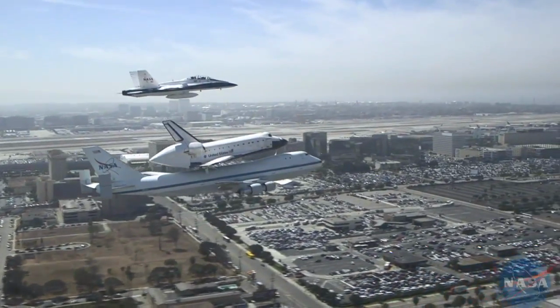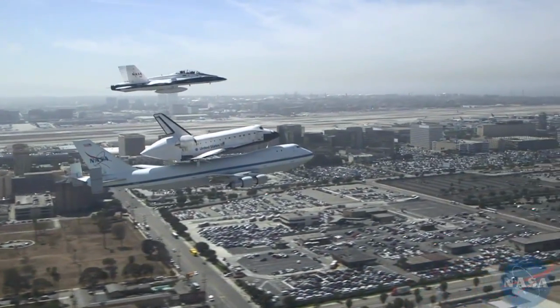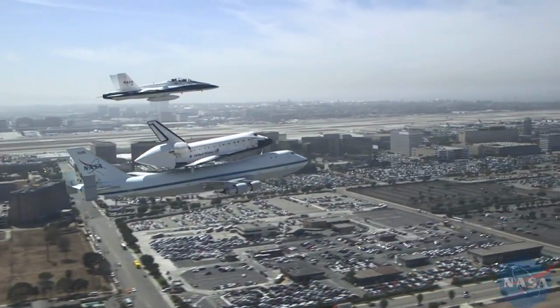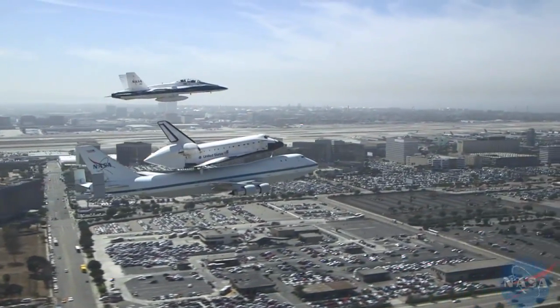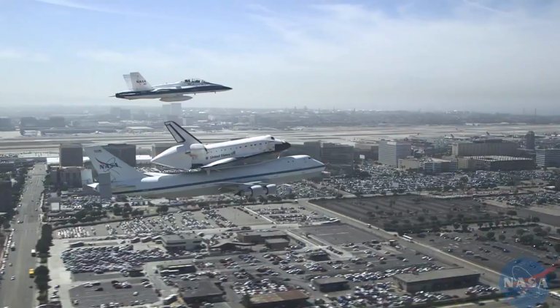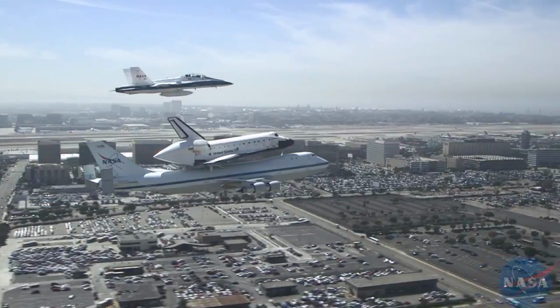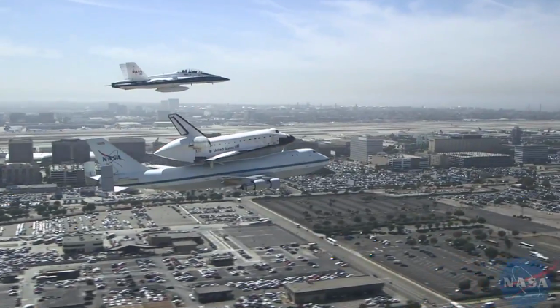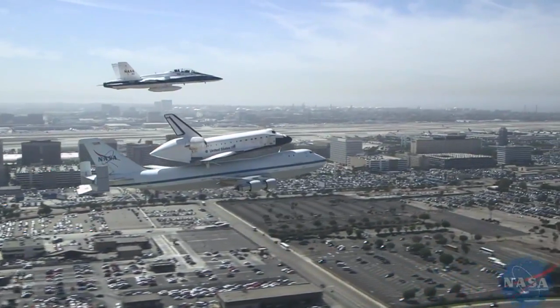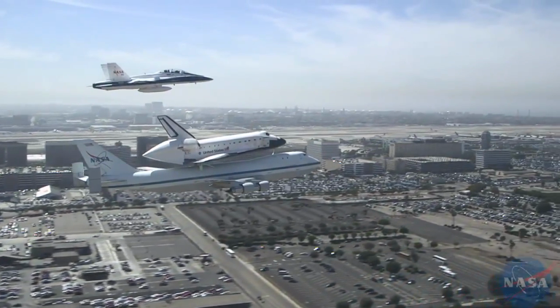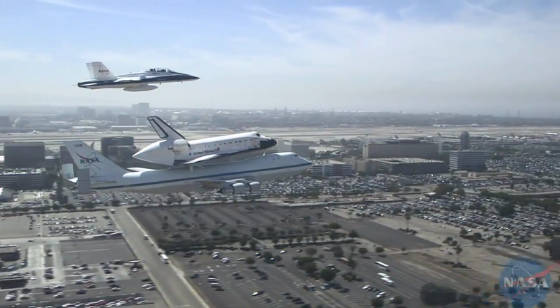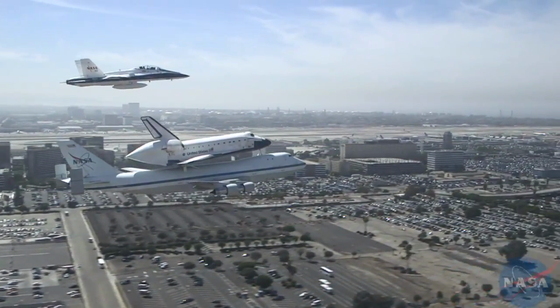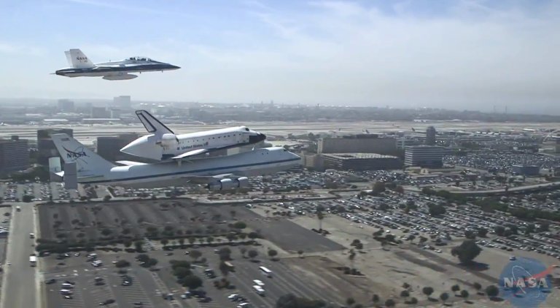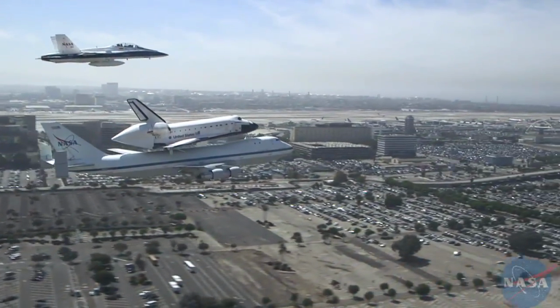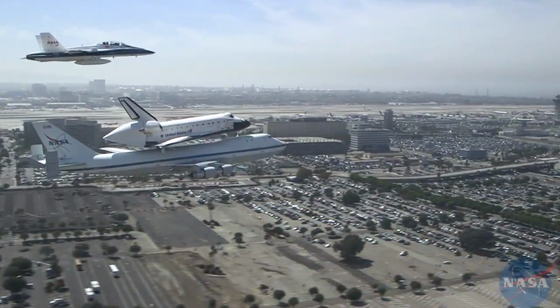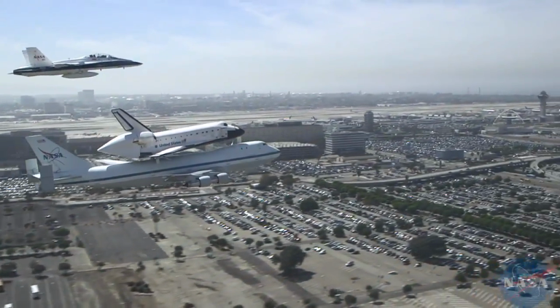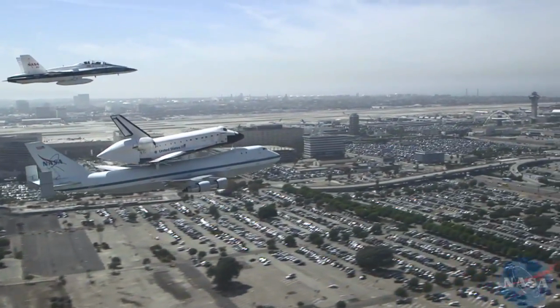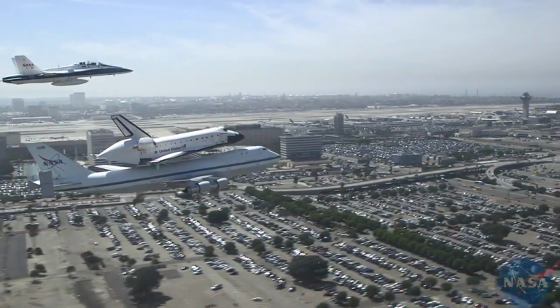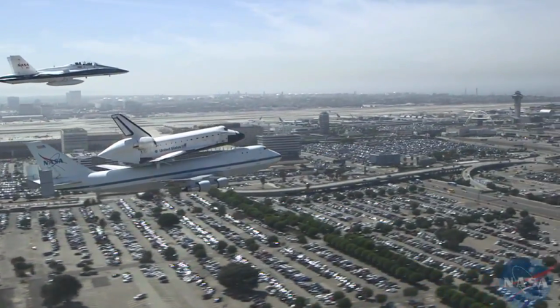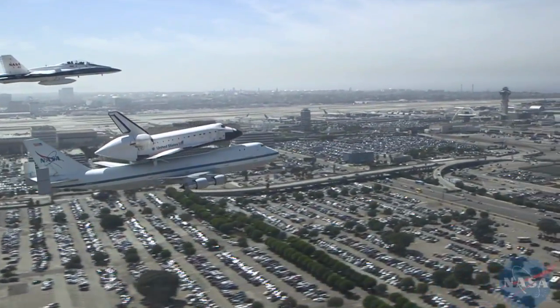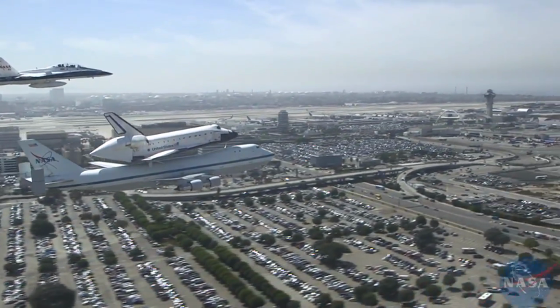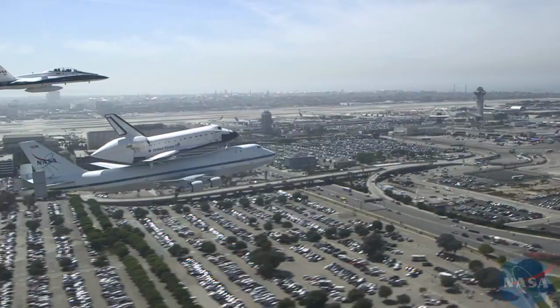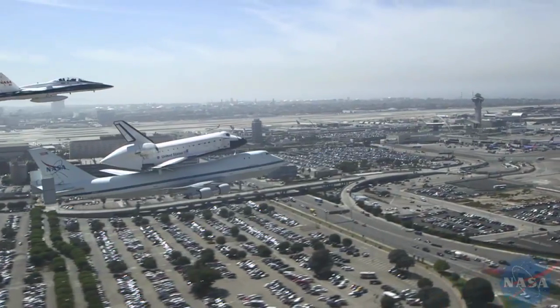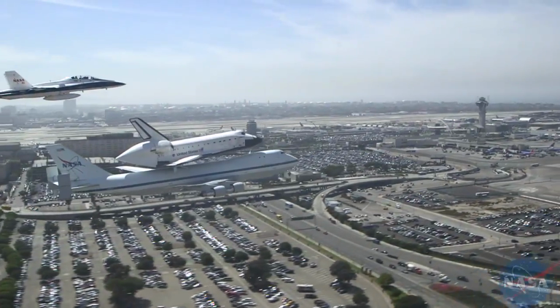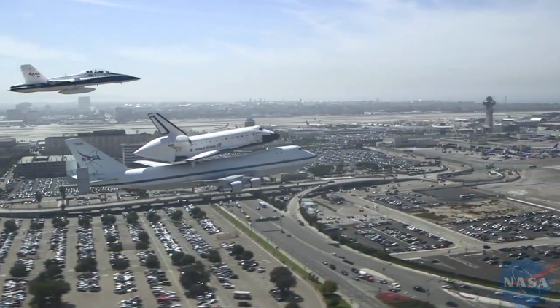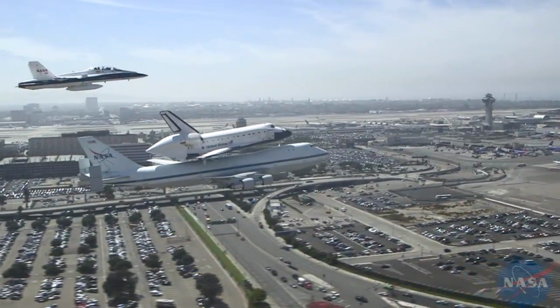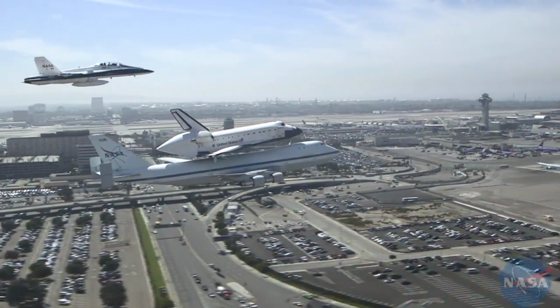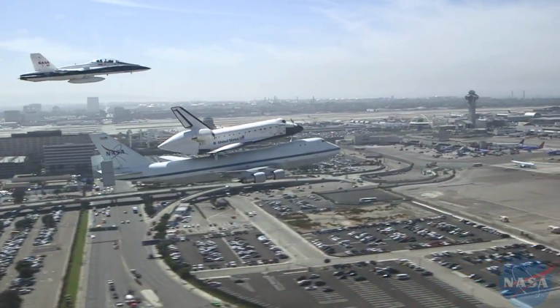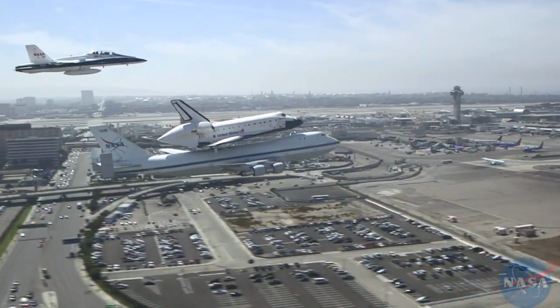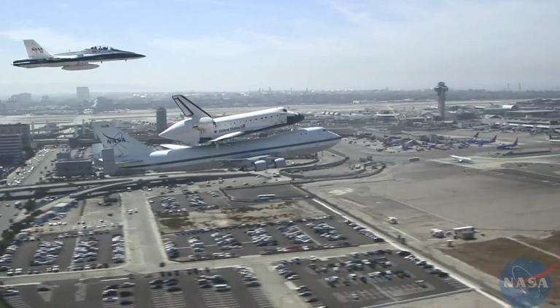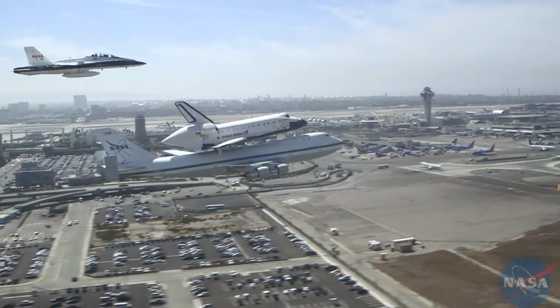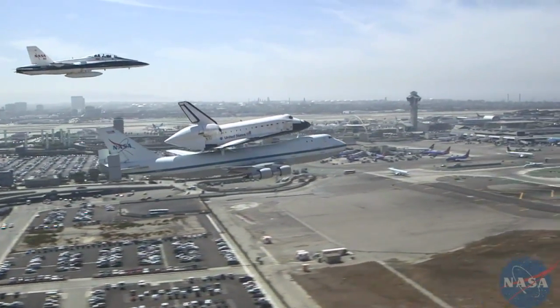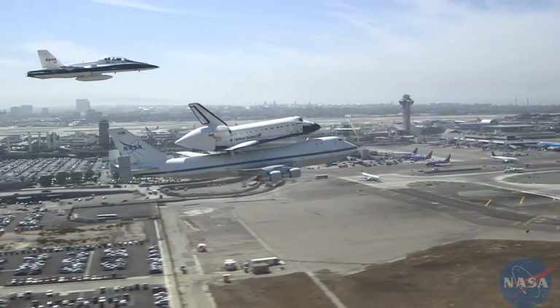Astro 95 heavy, L.A. Tower — wind 260 at 7, runway 24R, cleared for low approach. Clear low approach, clear low approach 24R. Astro 95 heavy in flight. We're ready to go to Los Angeles. There we go, good to be here.